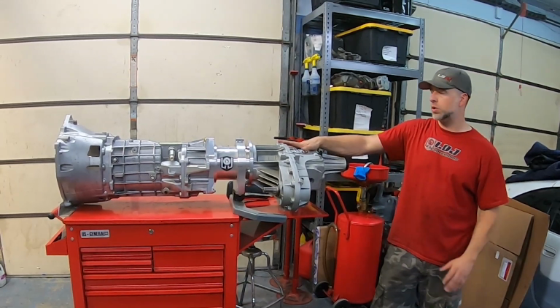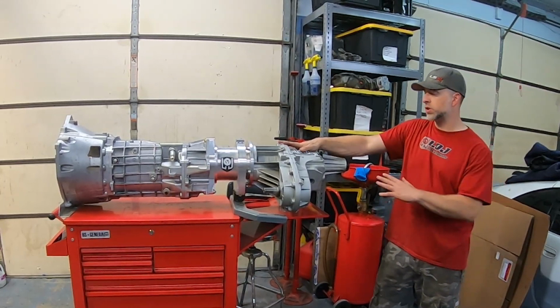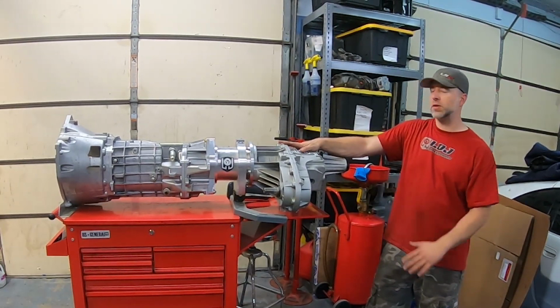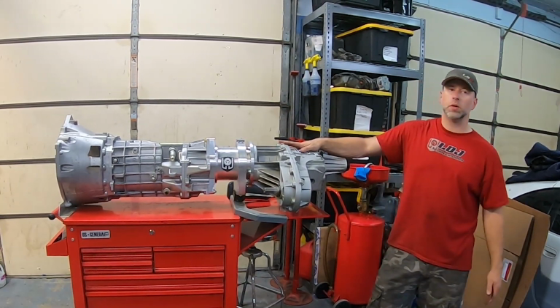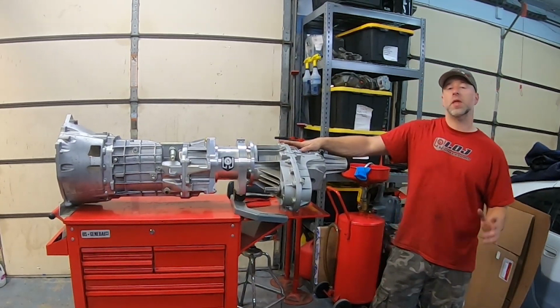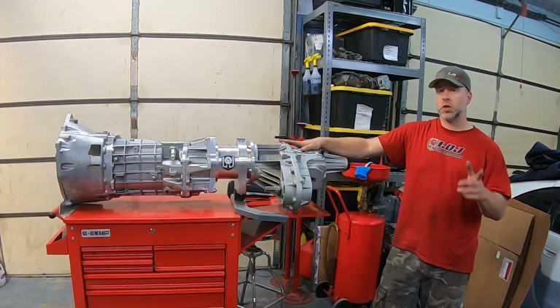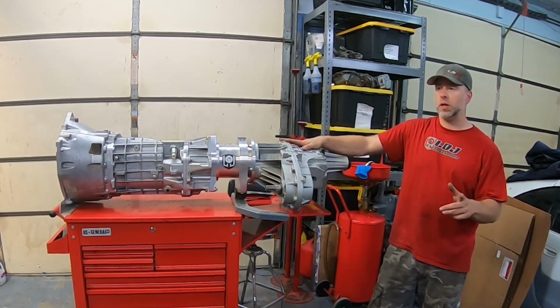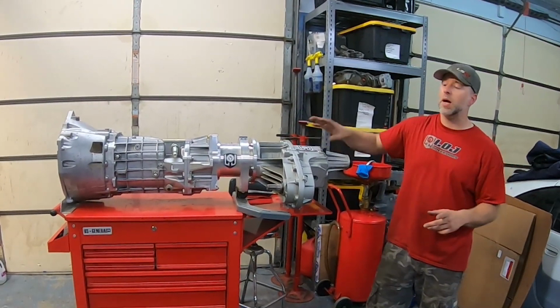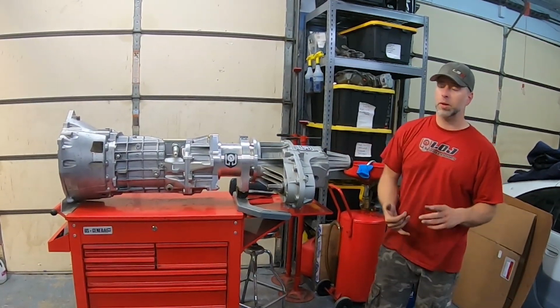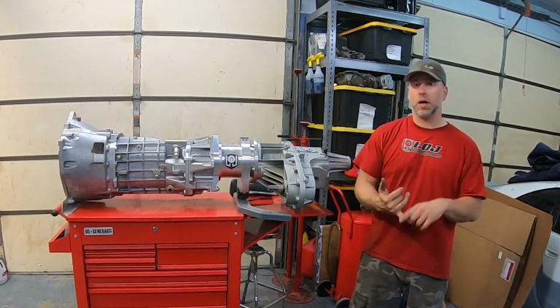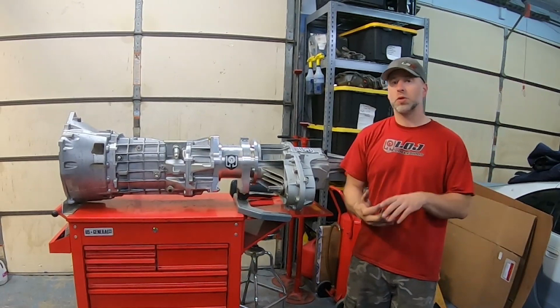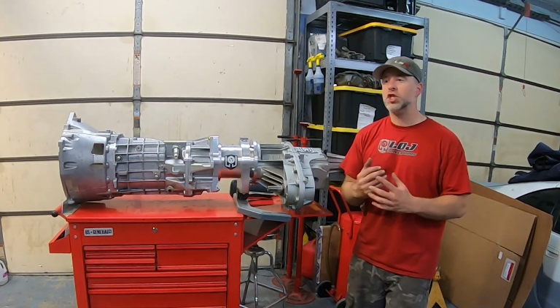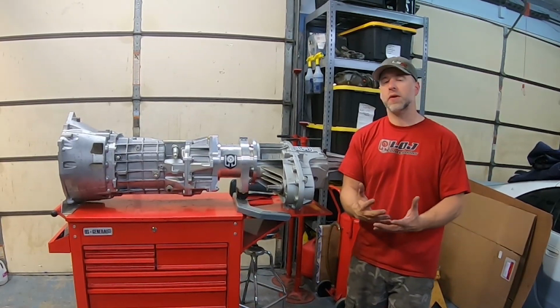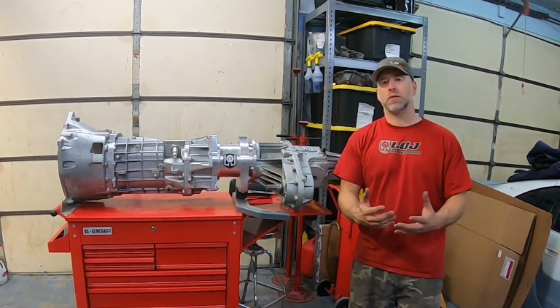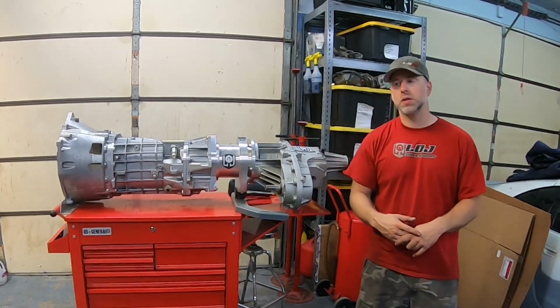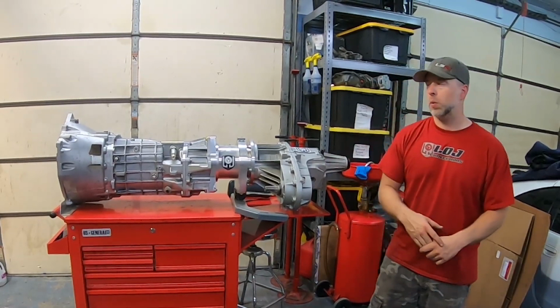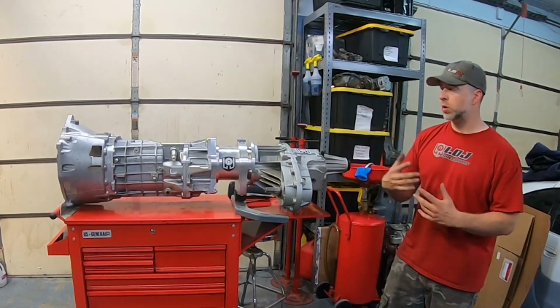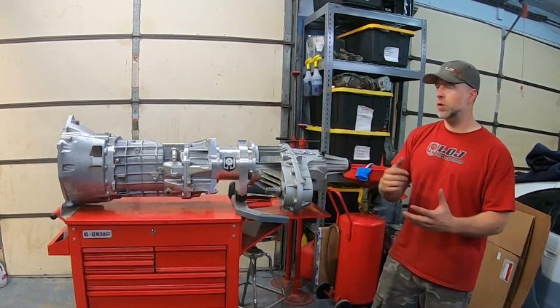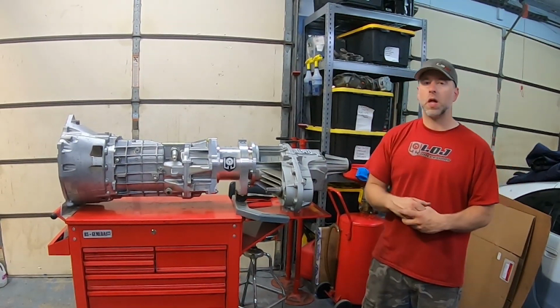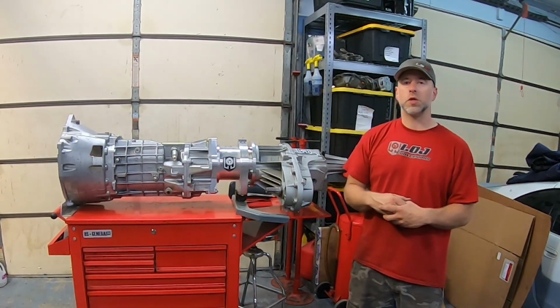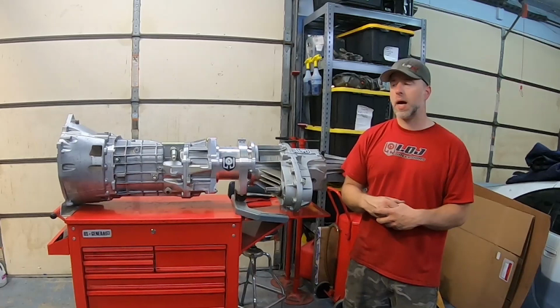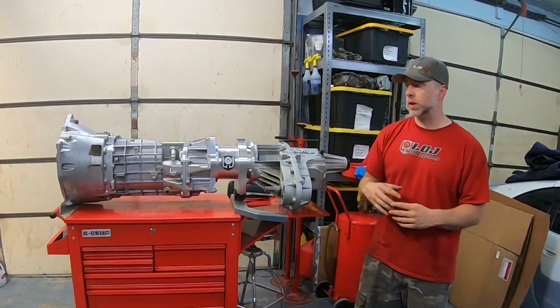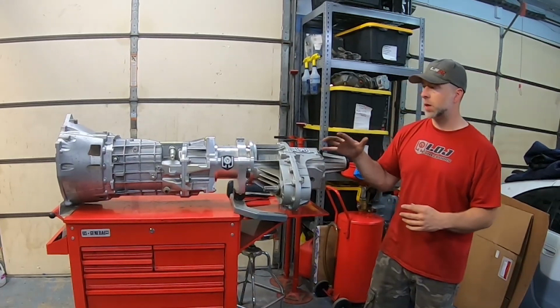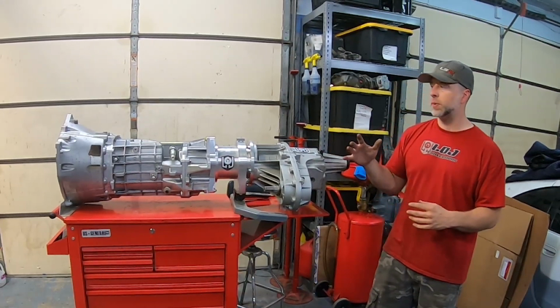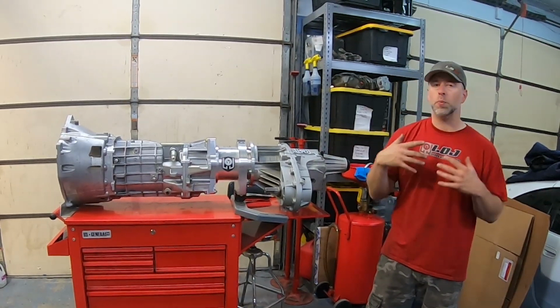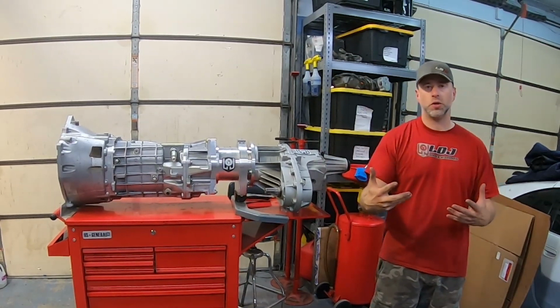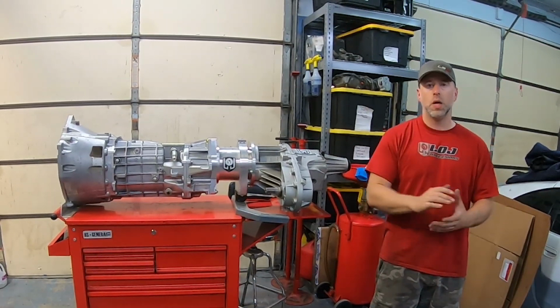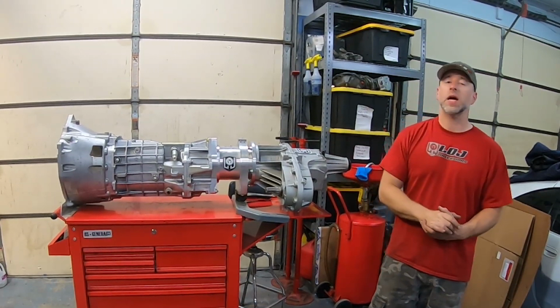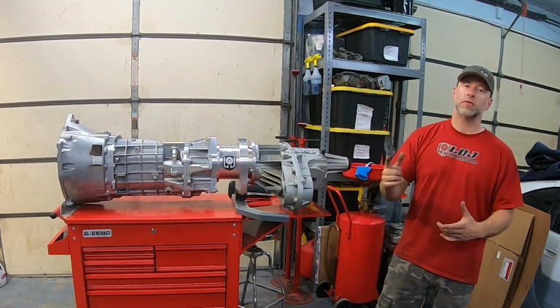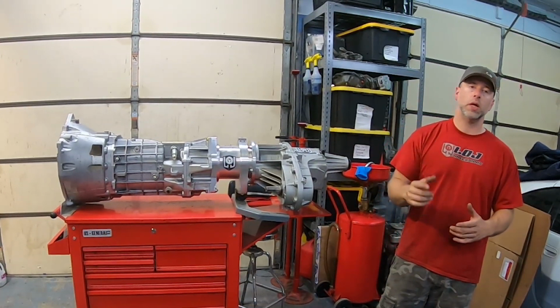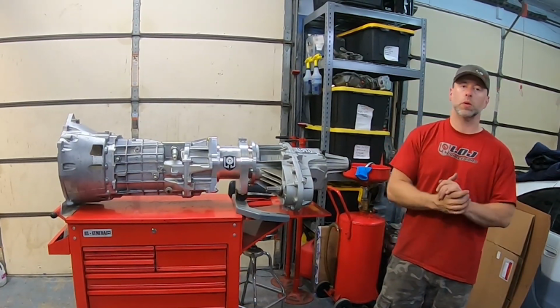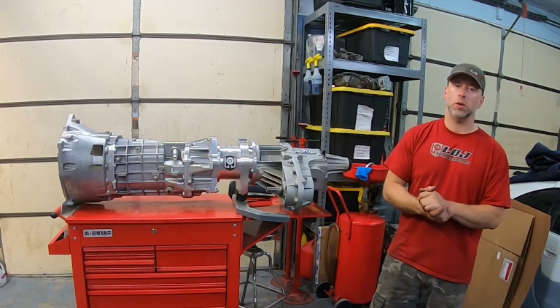We're super excited about this build. Thanks so much for tuning in. Please like, subscribe, and share this video with your friends. We're trying to grow our YouTube following as much as we can, and we're really excited about this build — we hope you are too. Thanks so much for tuning in. We will talk to you soon.